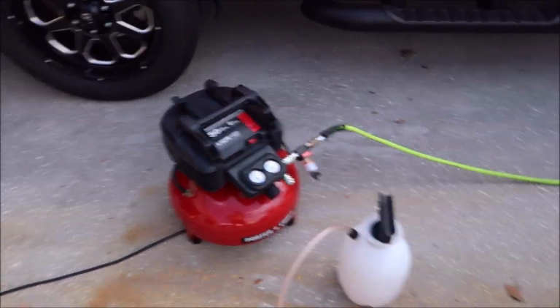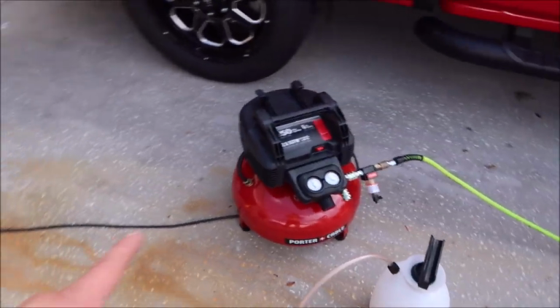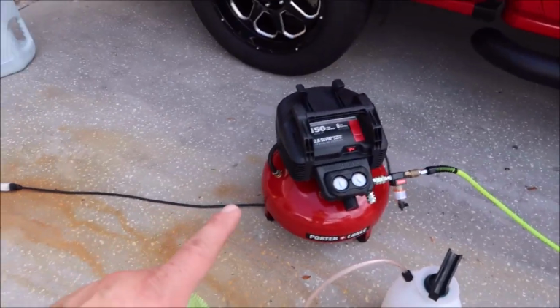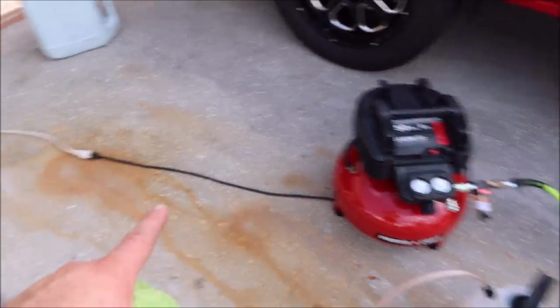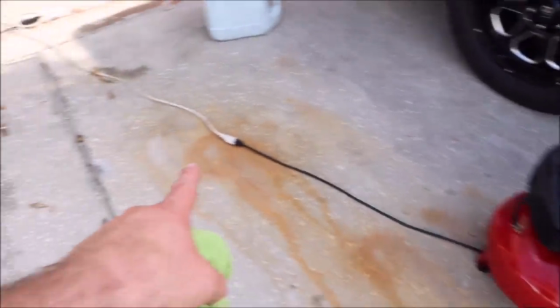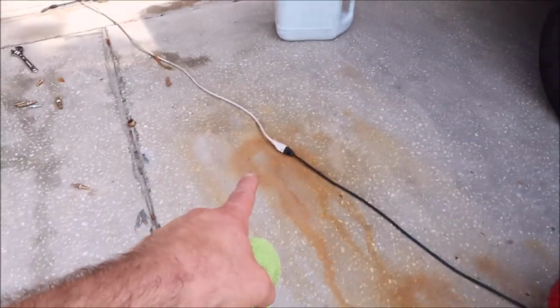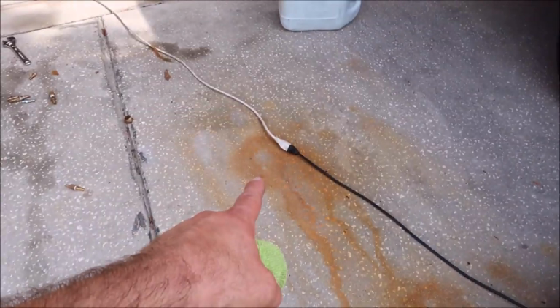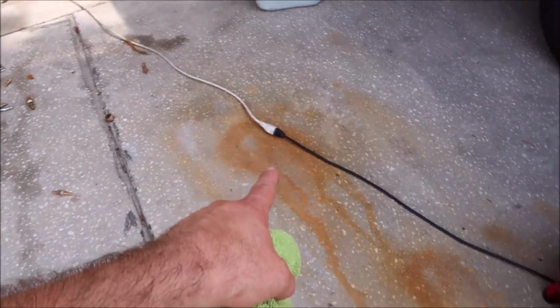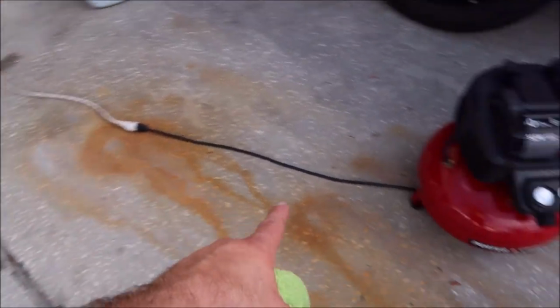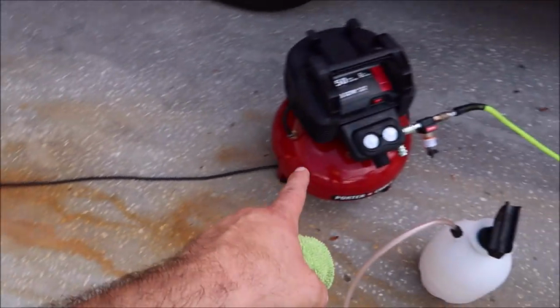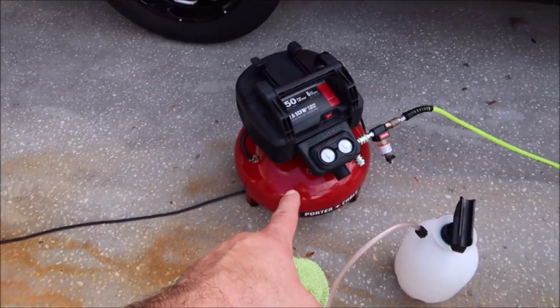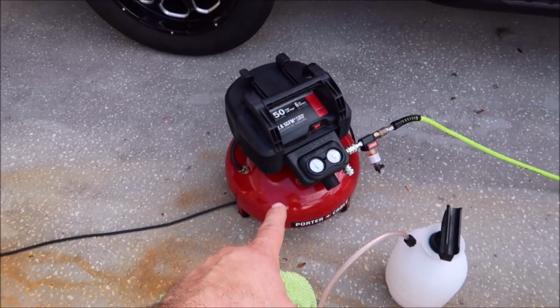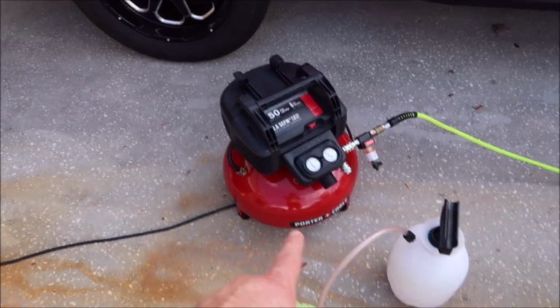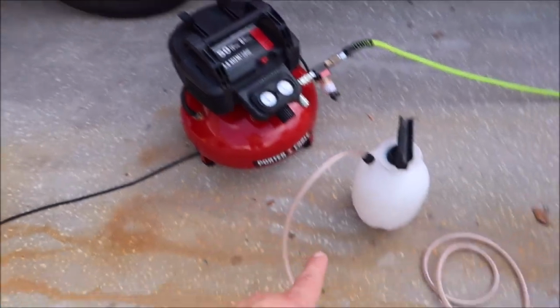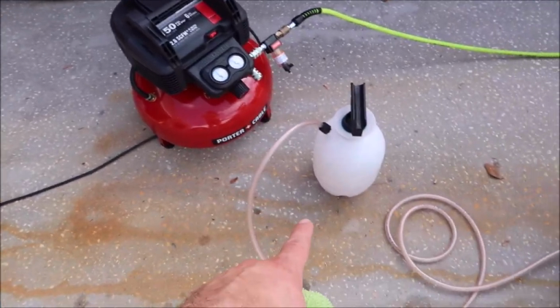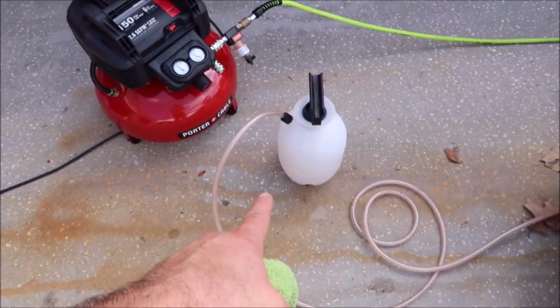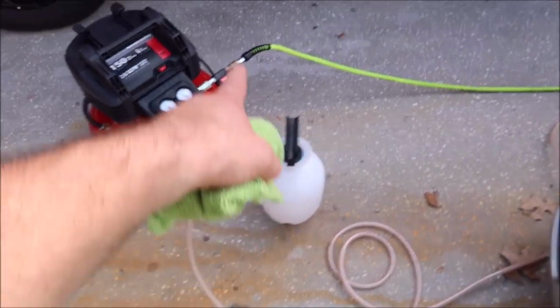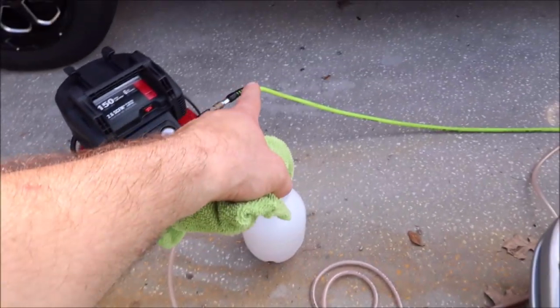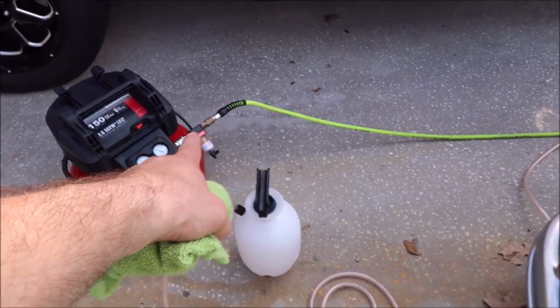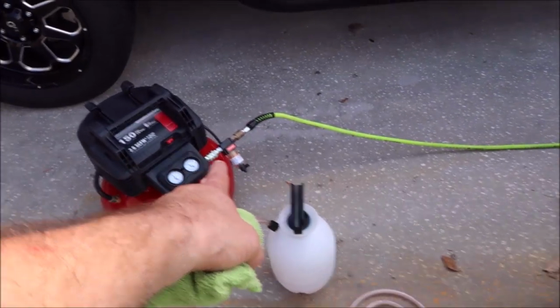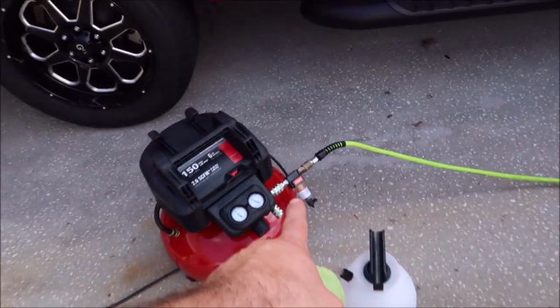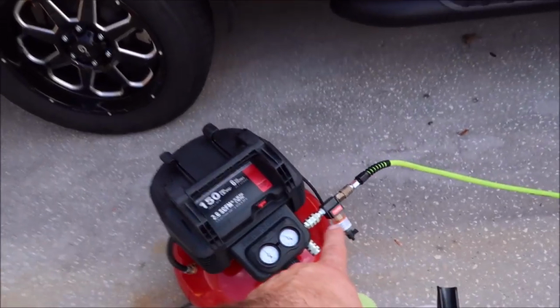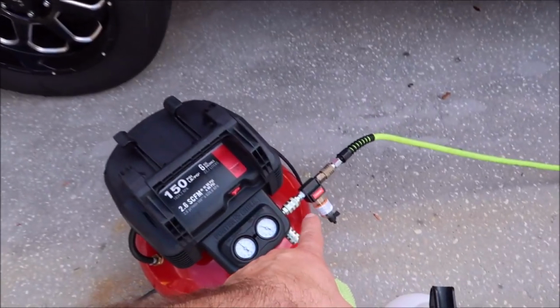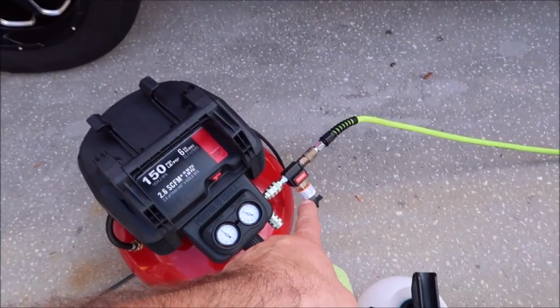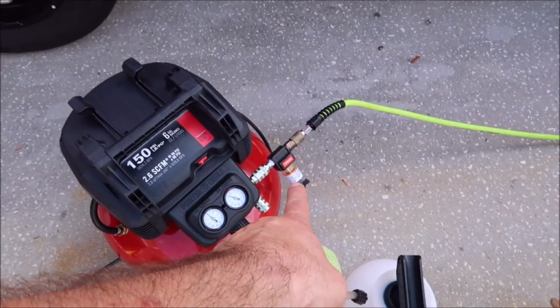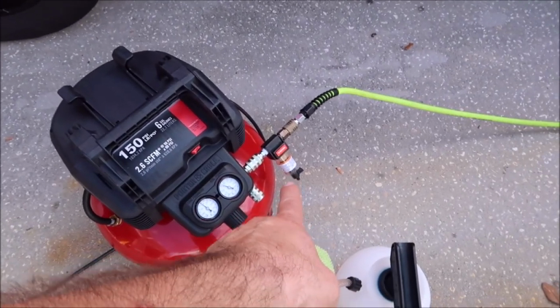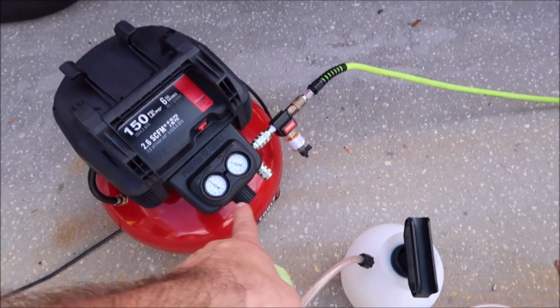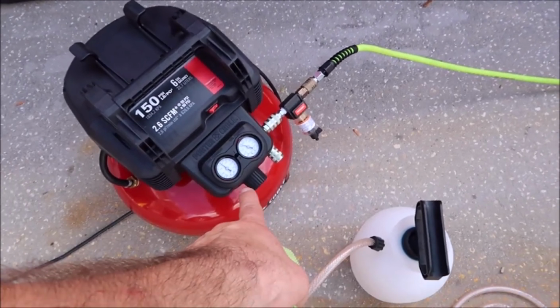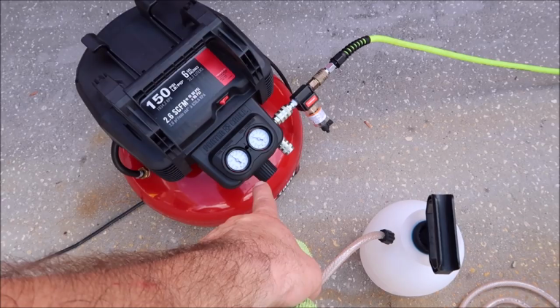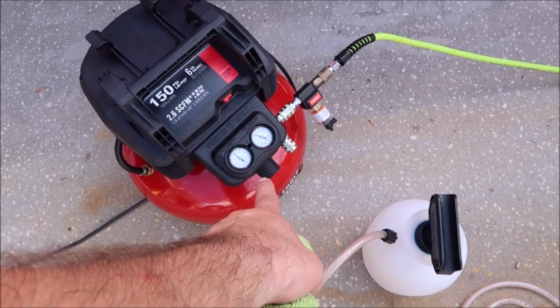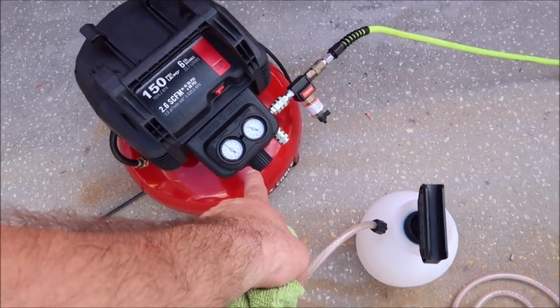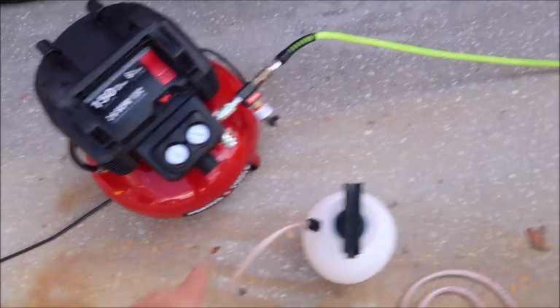I've got that plugged up to the house plug. Pancake air compressor, Flexzilla hose. Got to have your inline filter. Like I said, there's a regulator there.